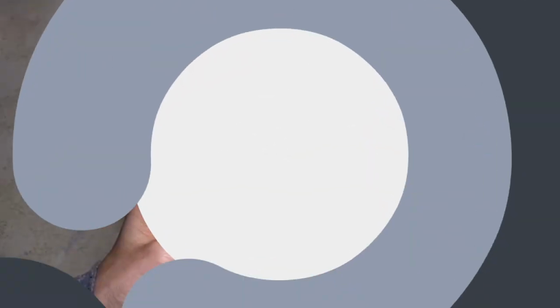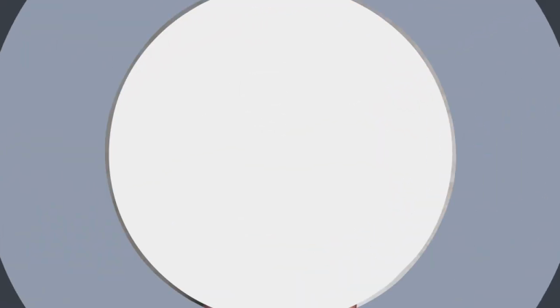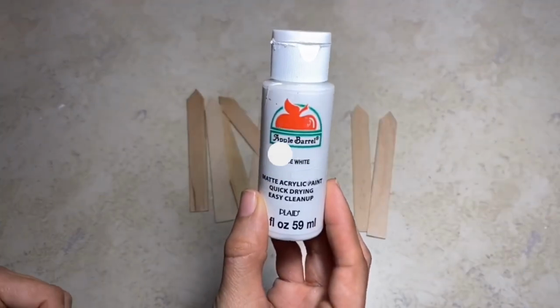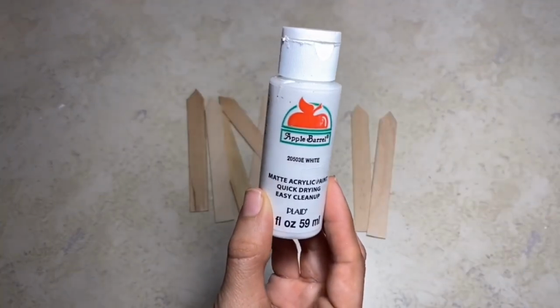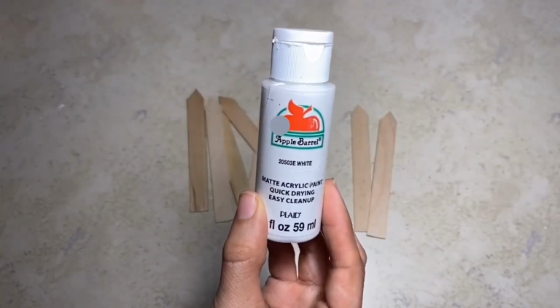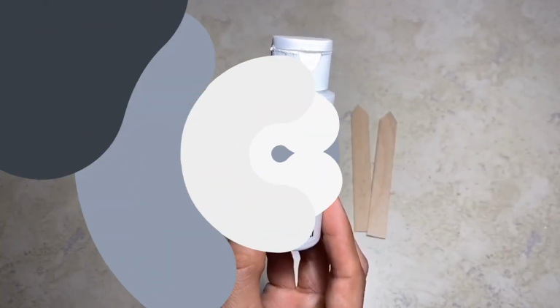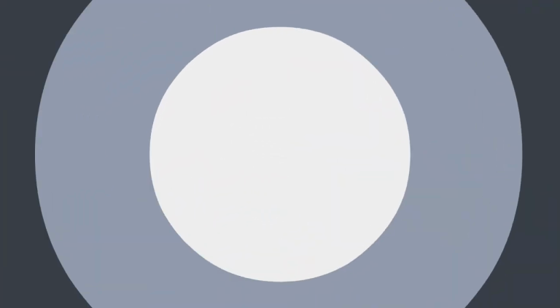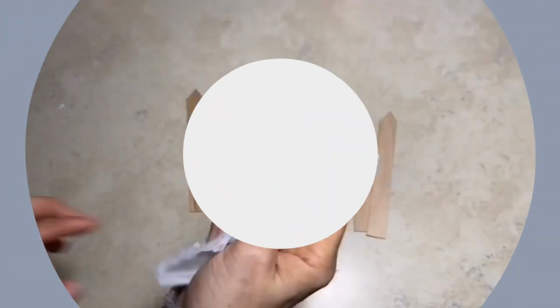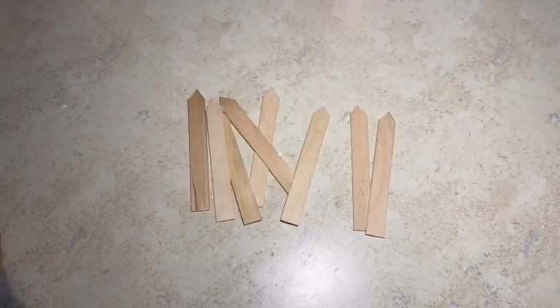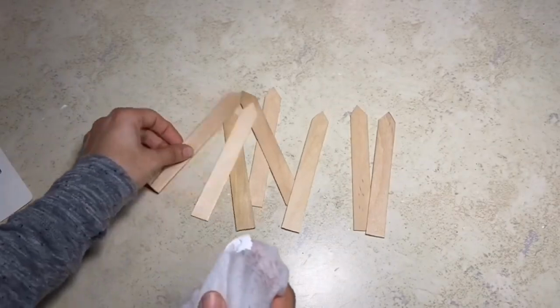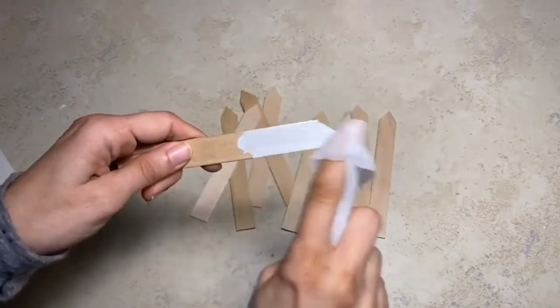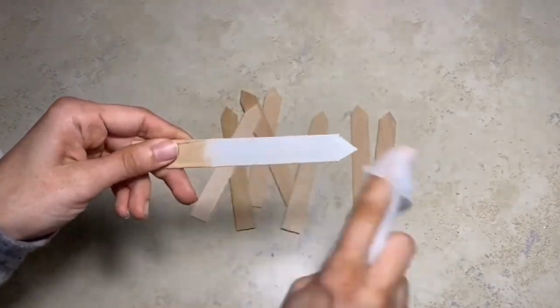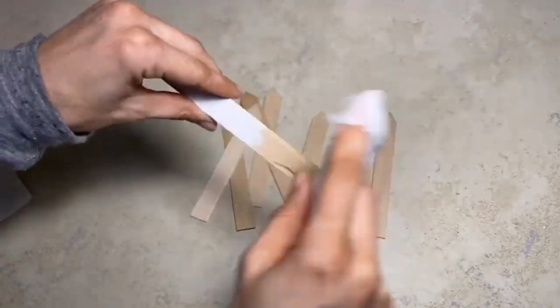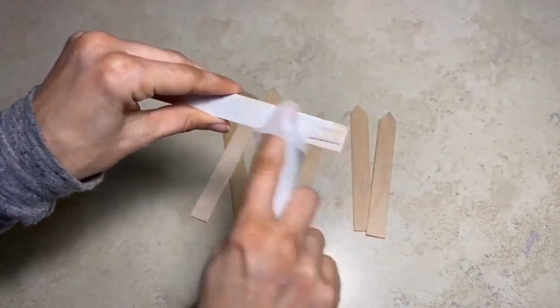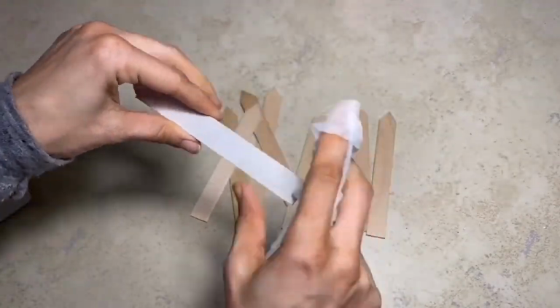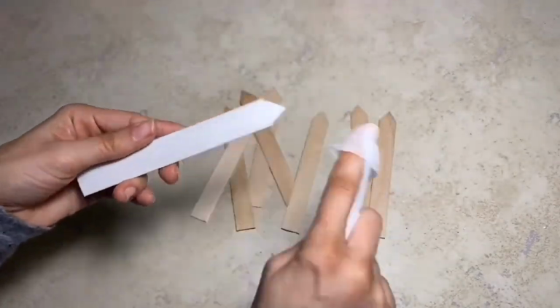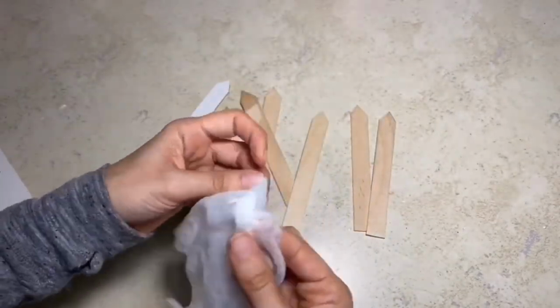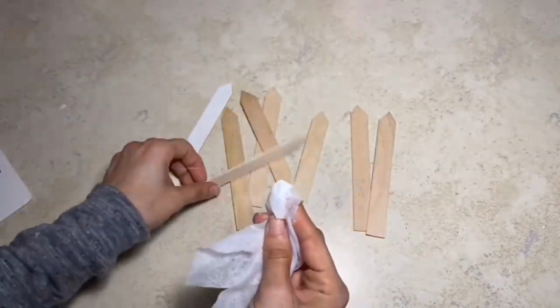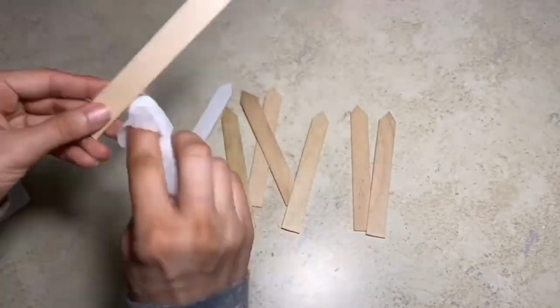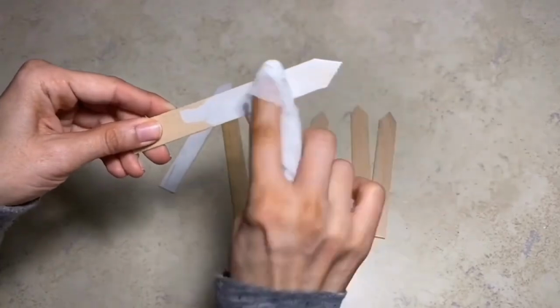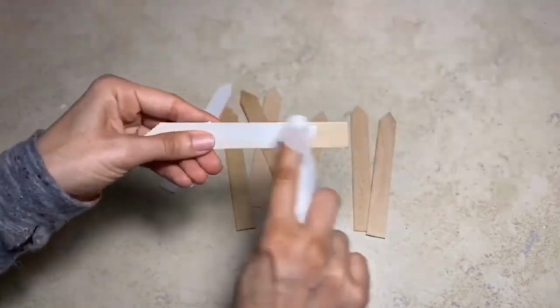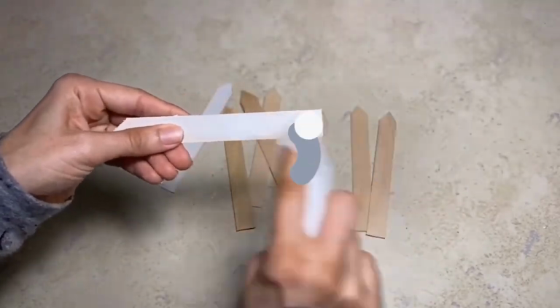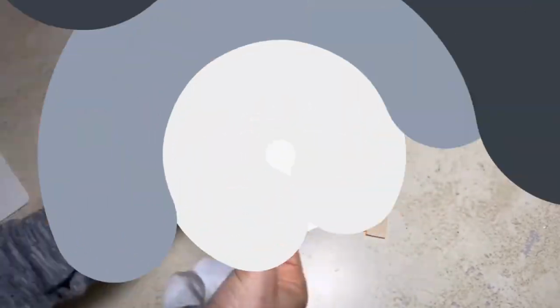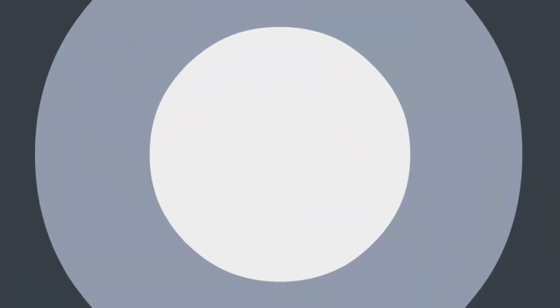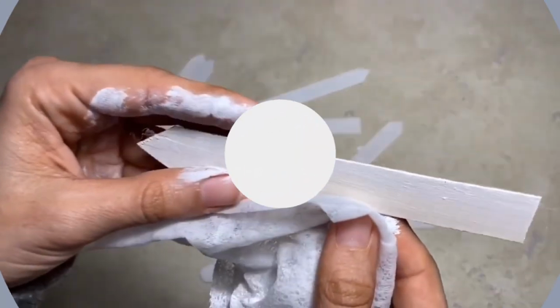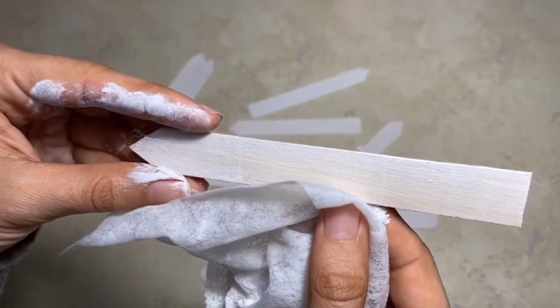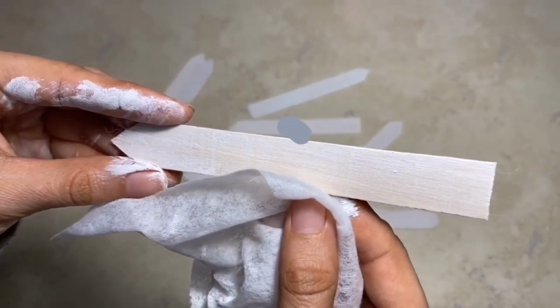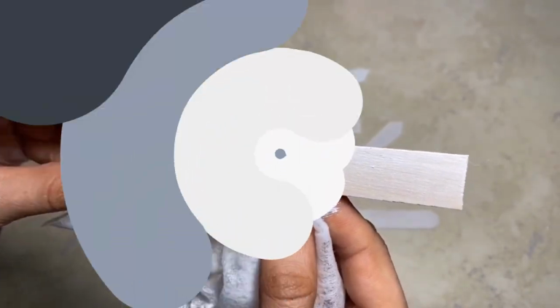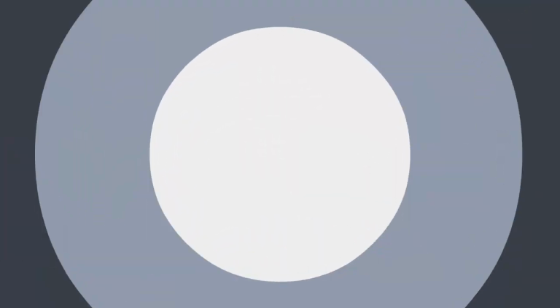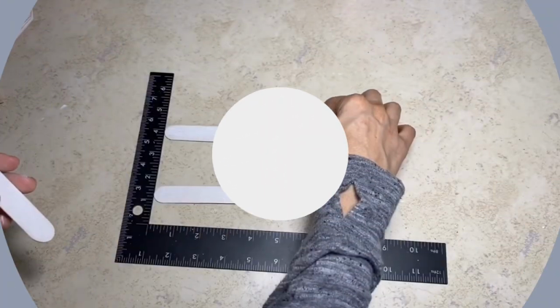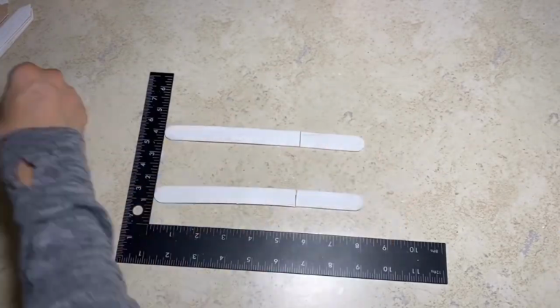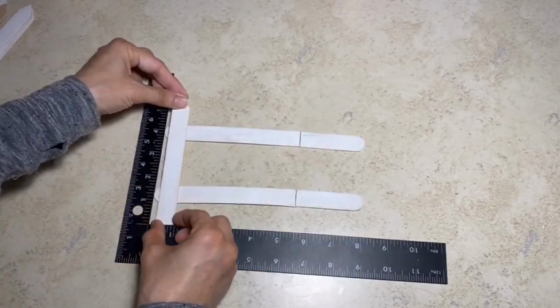Once I have them all cut, I'm going to take the Apple Barrel paint in the color white and I'm actually going to take a baby wipe and just use that instead of a brush, that way a little bit of the wood actually shows through. Once I have them fully painted, this is what it will look like.